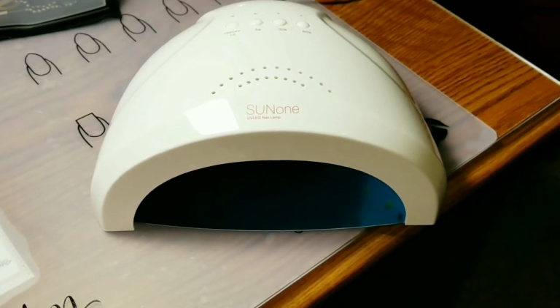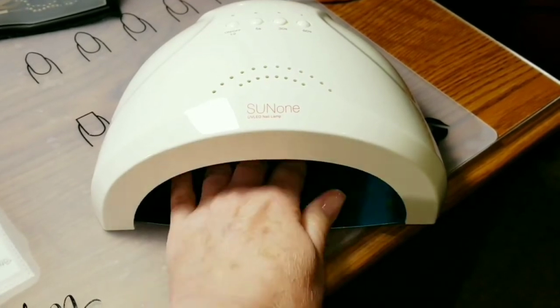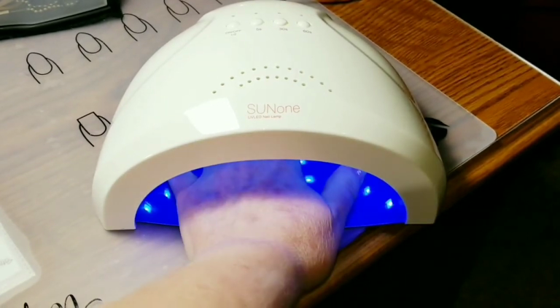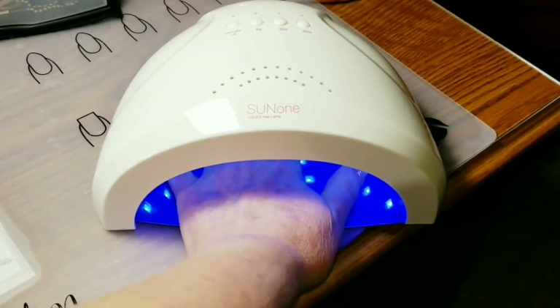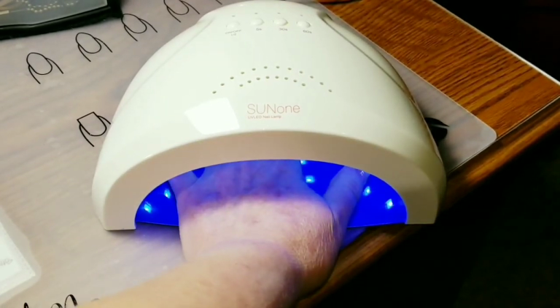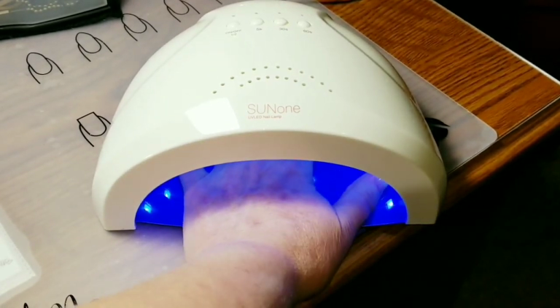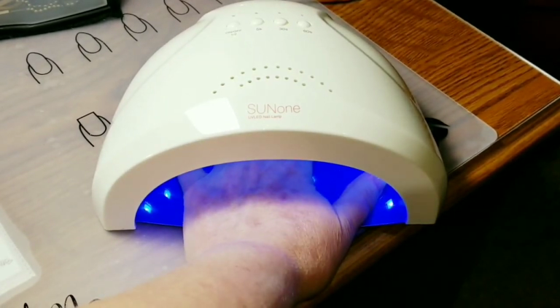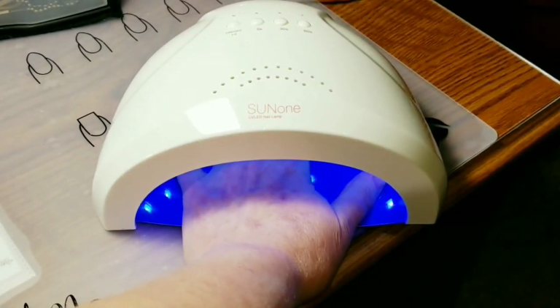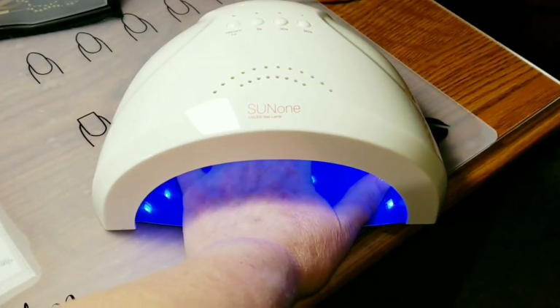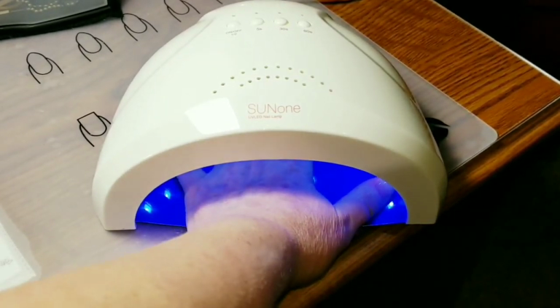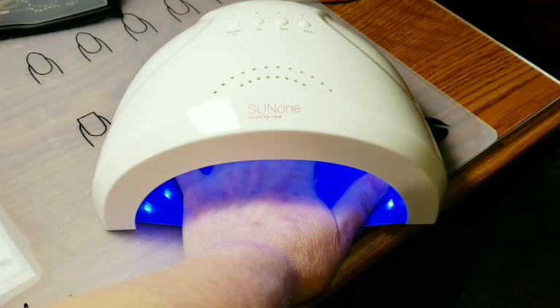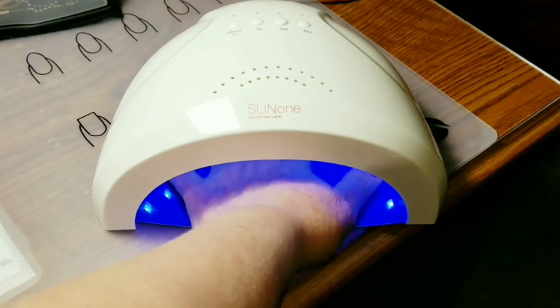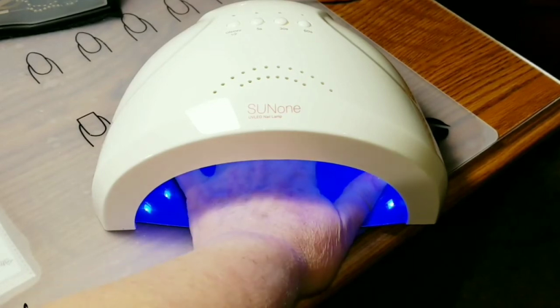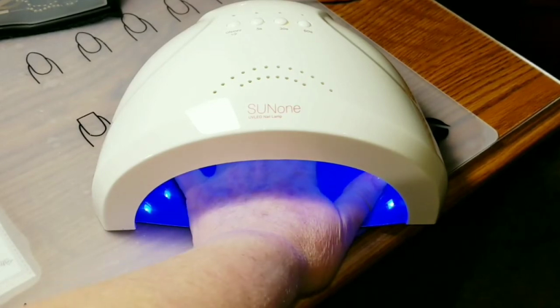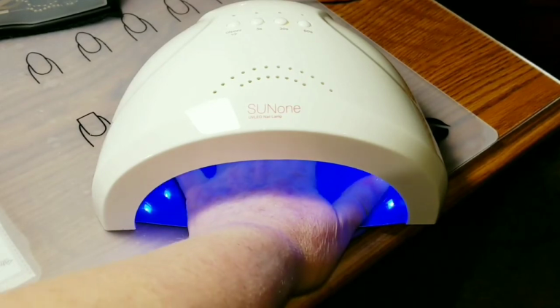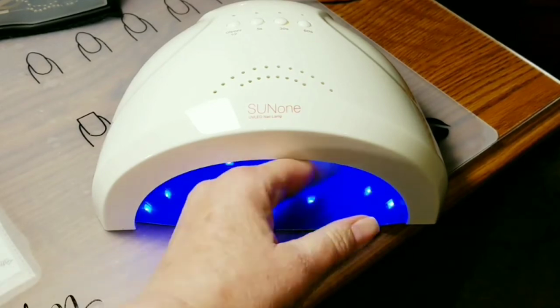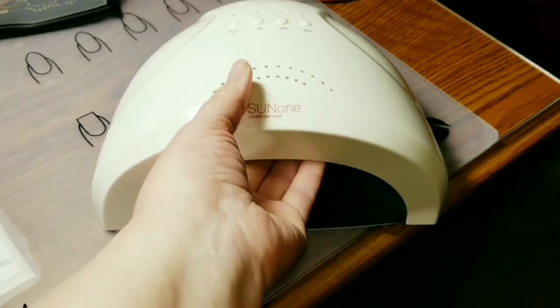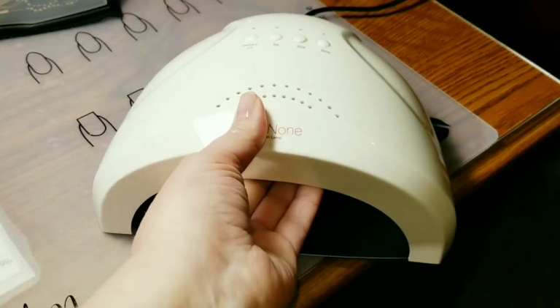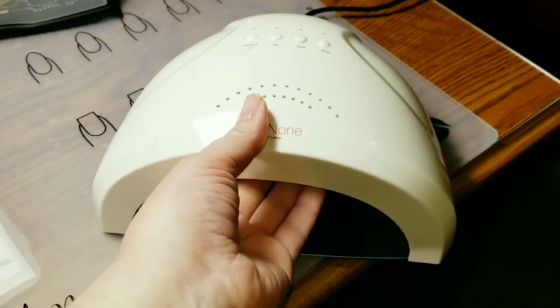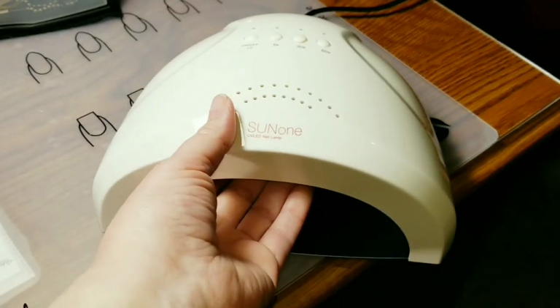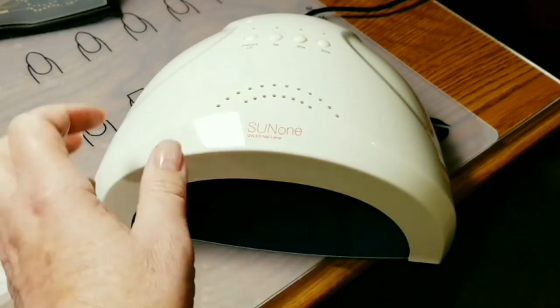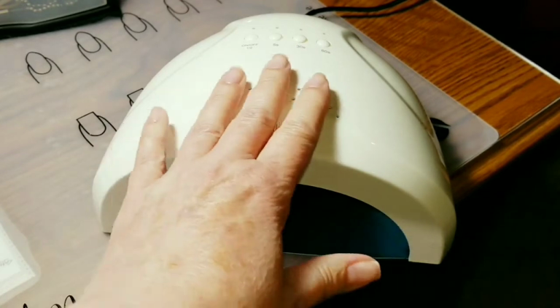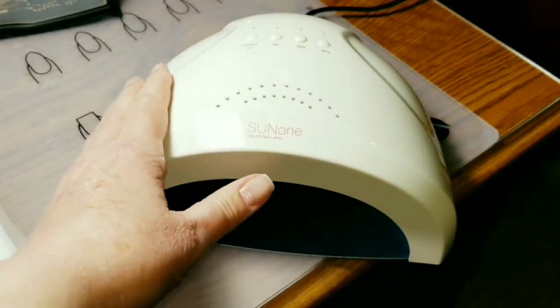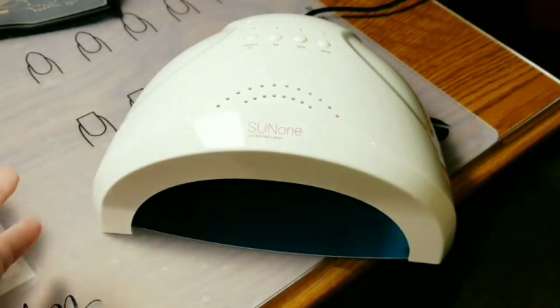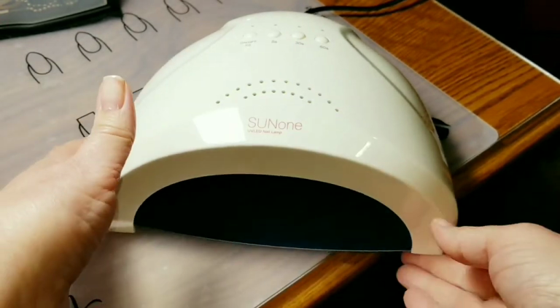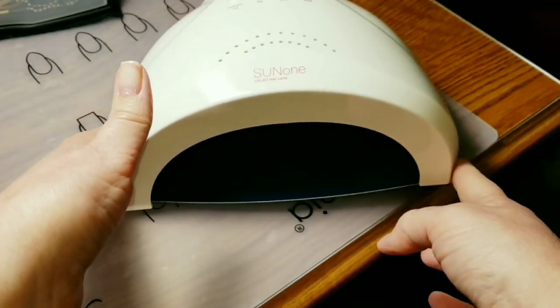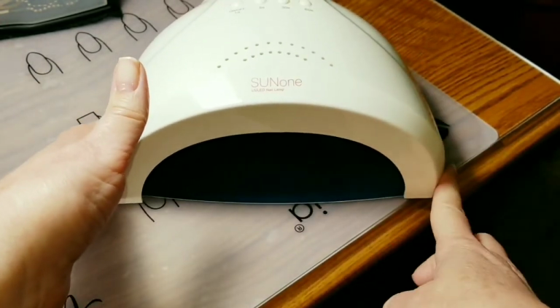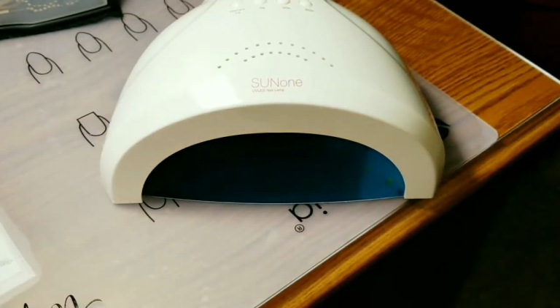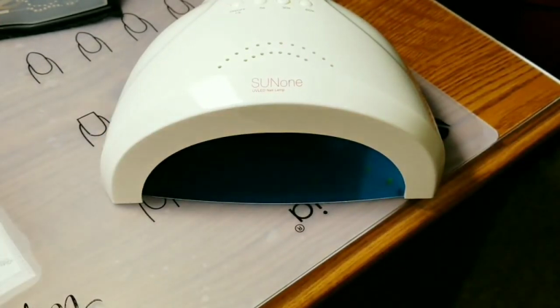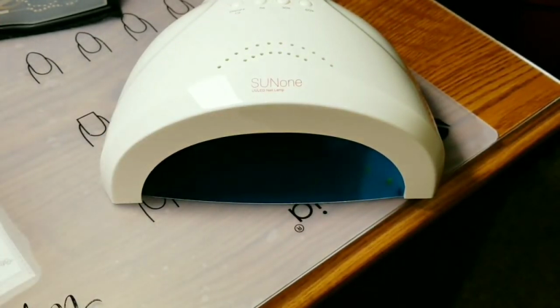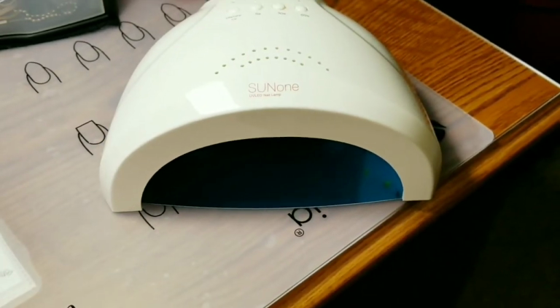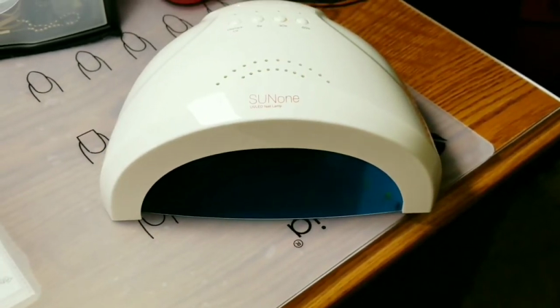Your whole hand — even though it's compact — fits in there very nicely, all five fingers. It cures wonderfully. I've already used it on my nails. It's a great little lamp.